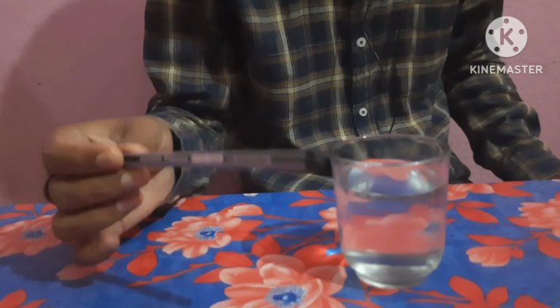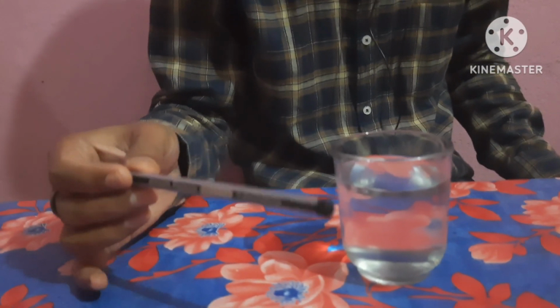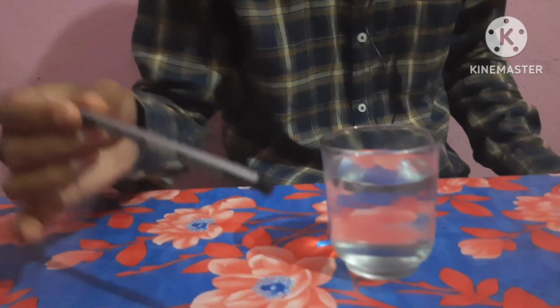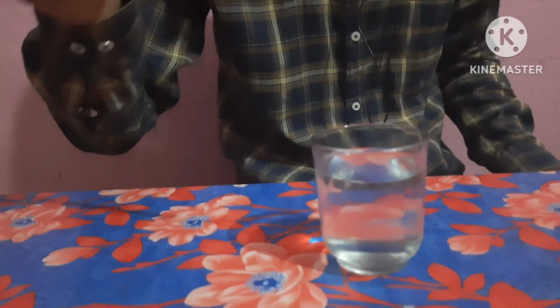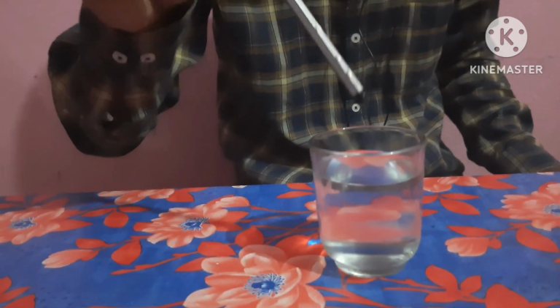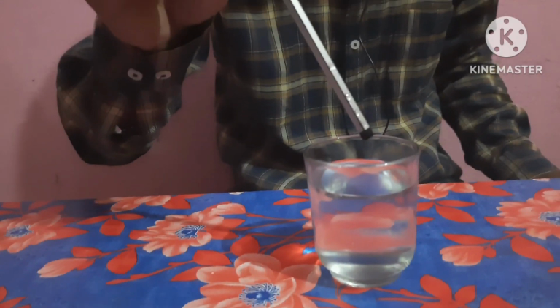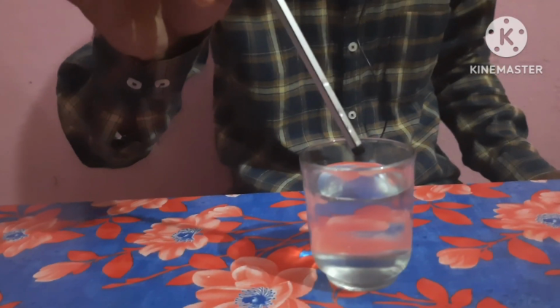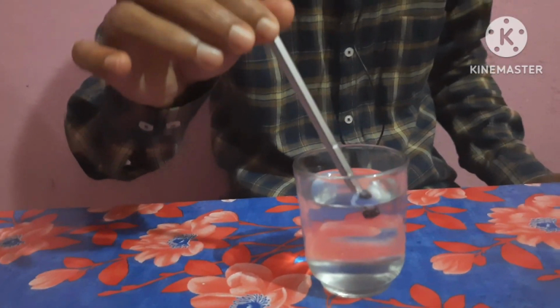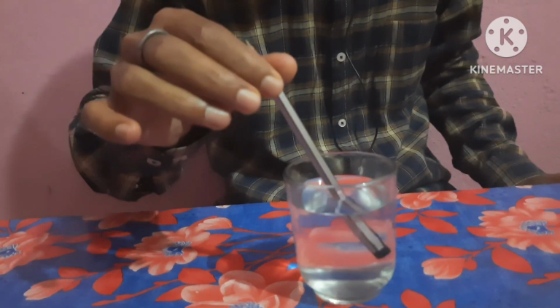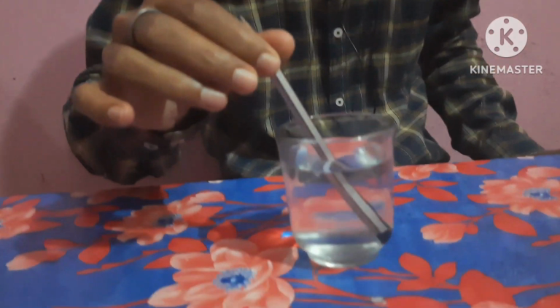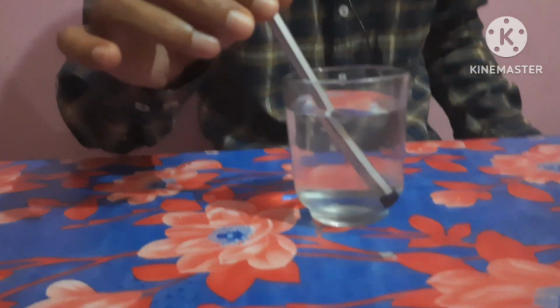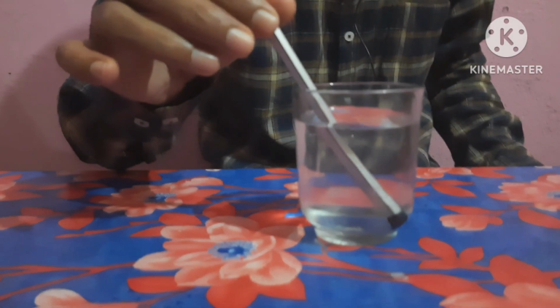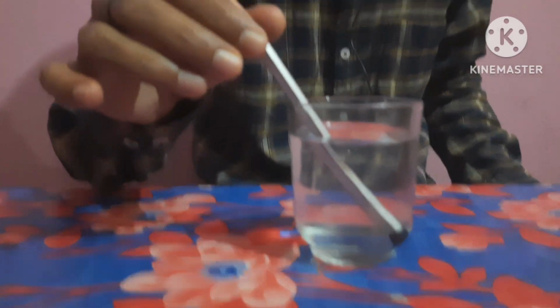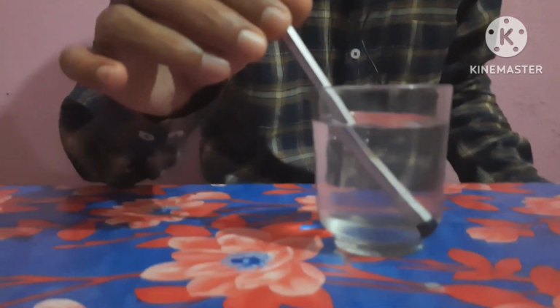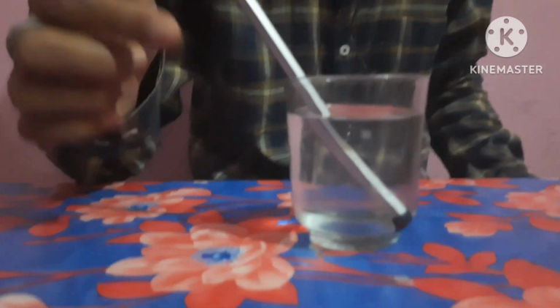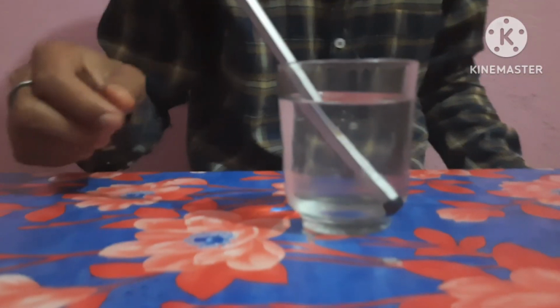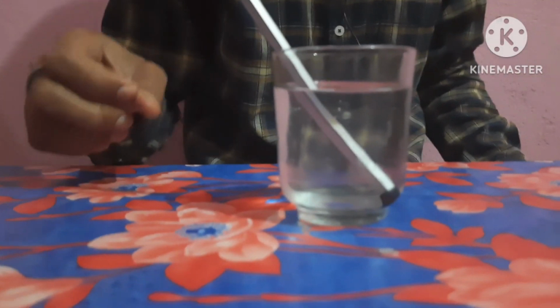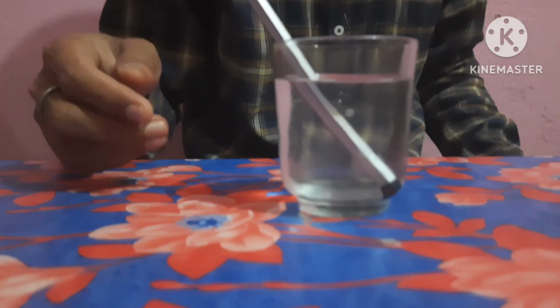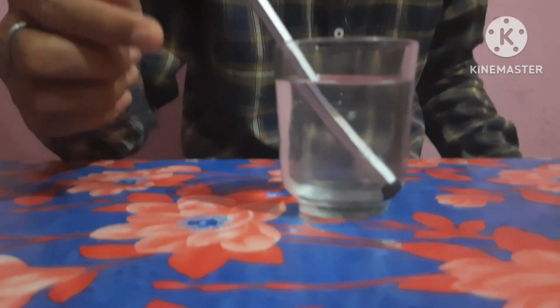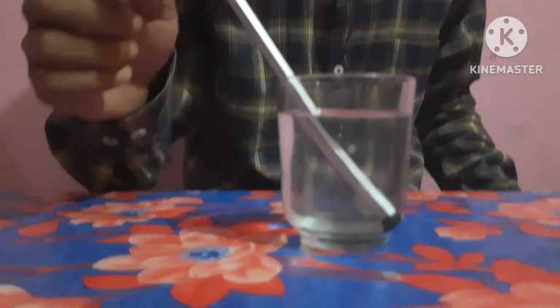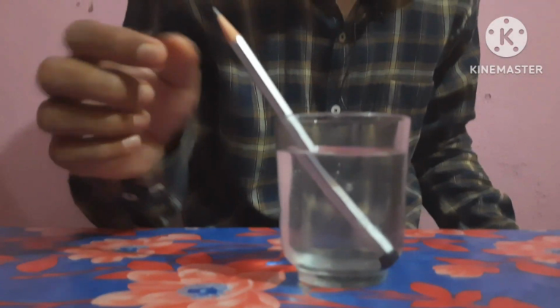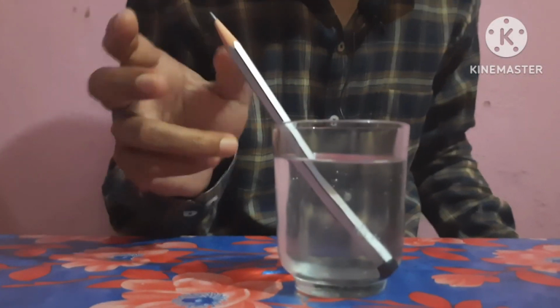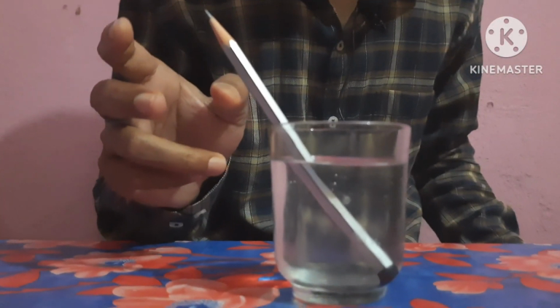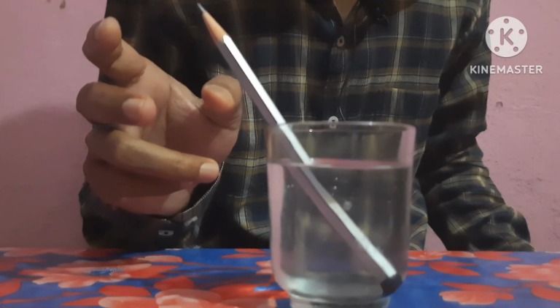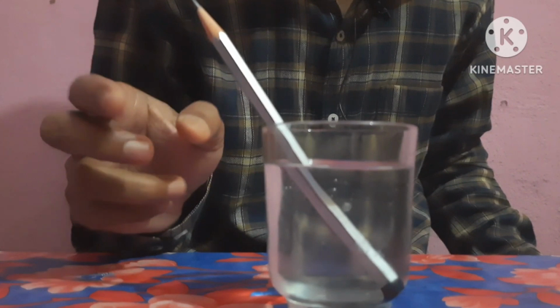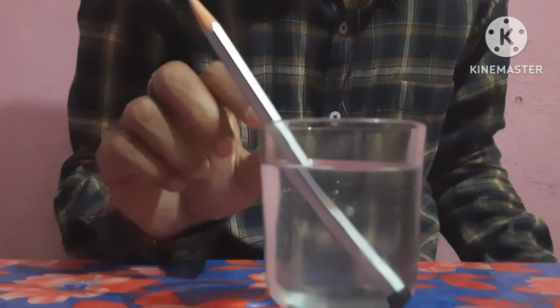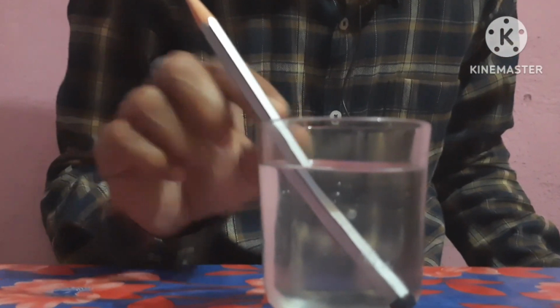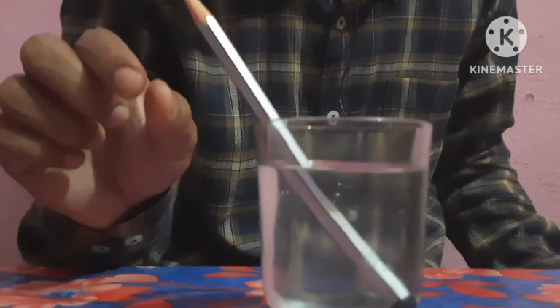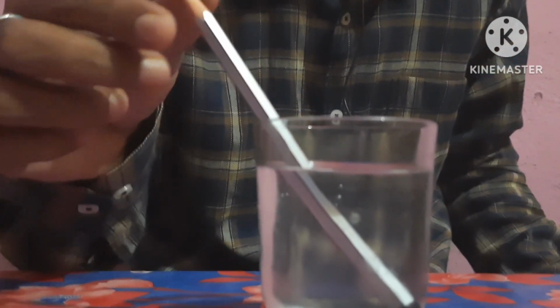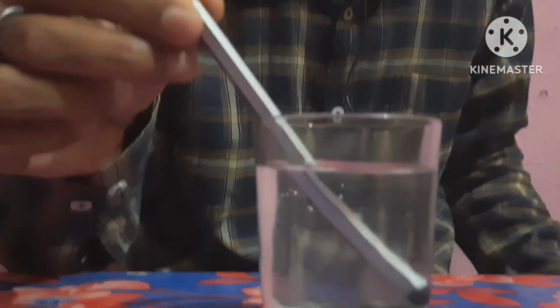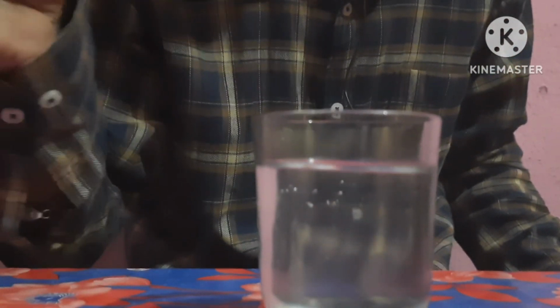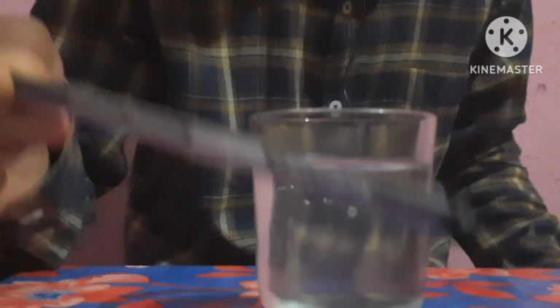If you dip this pencil, you will see how it looks. You will see how it looks — this pencil is dipped in water. You will see a little bit of water. But in the real world, it is straight.